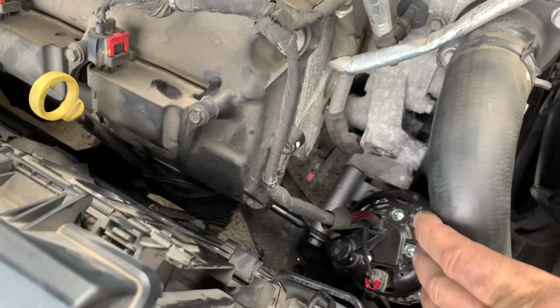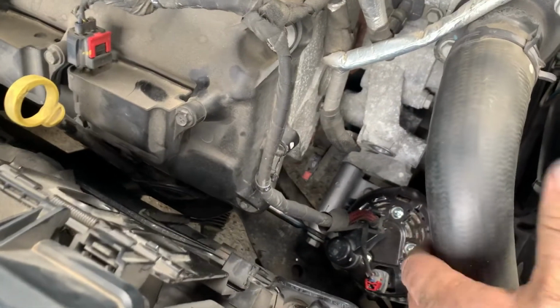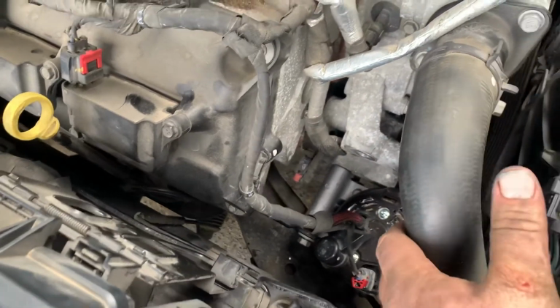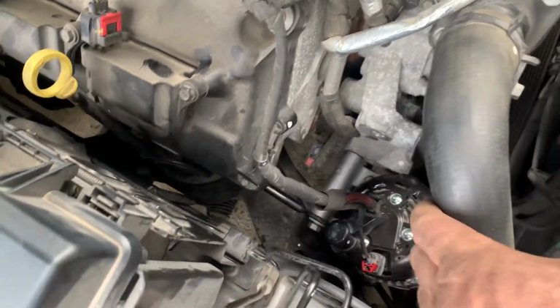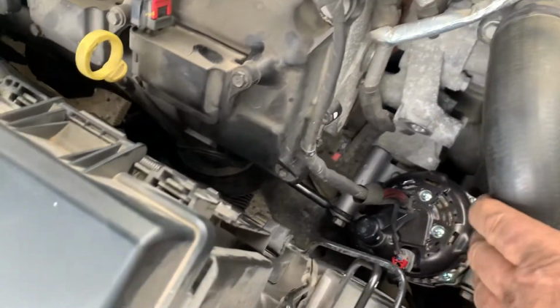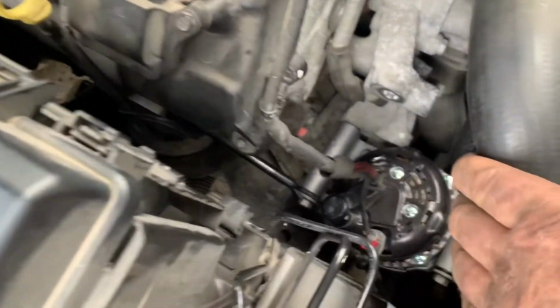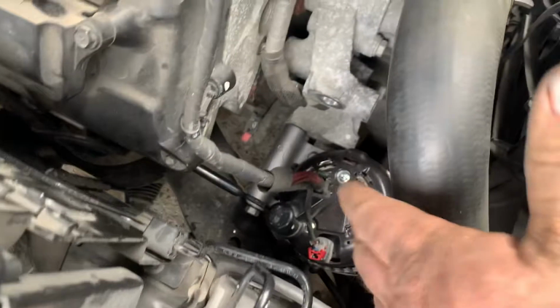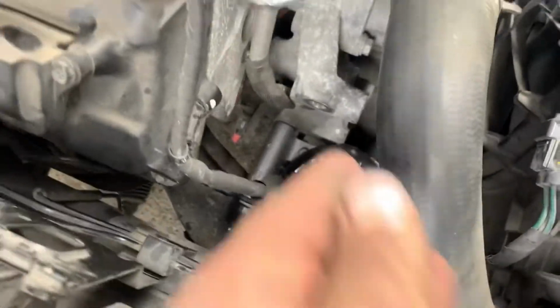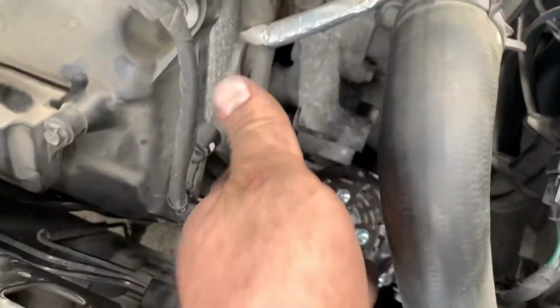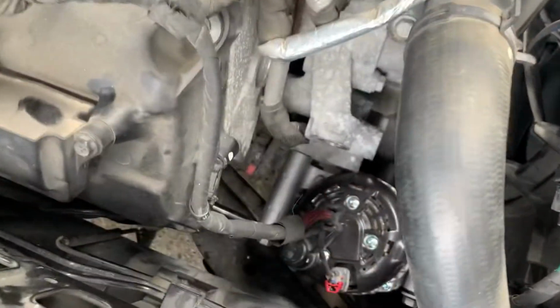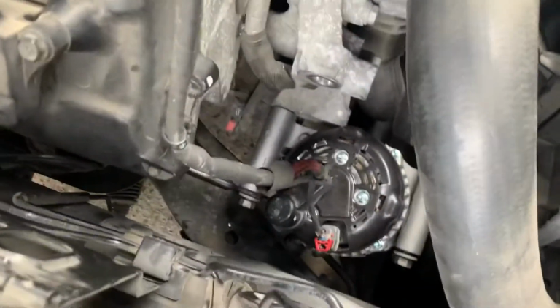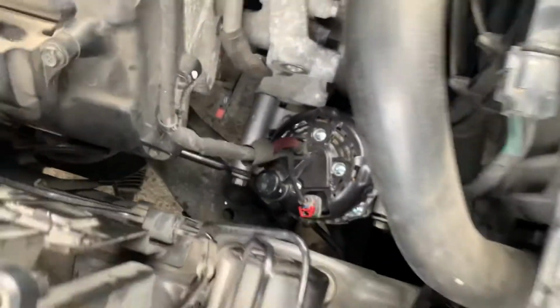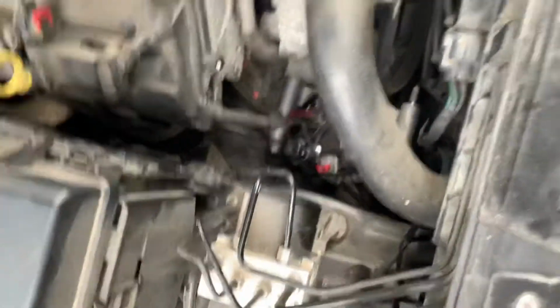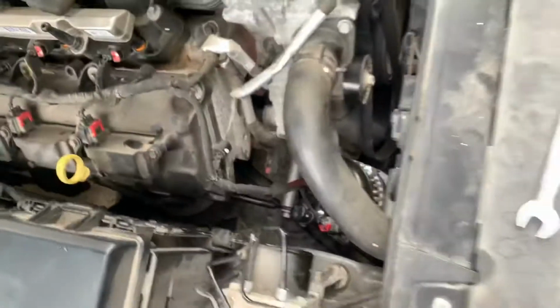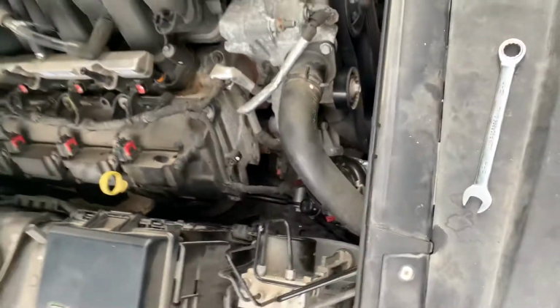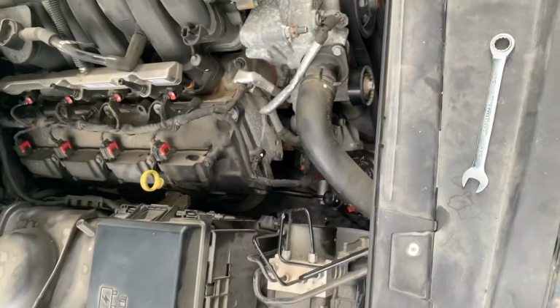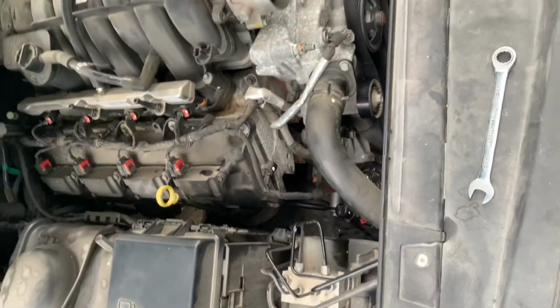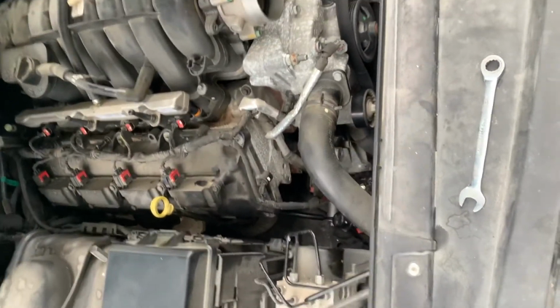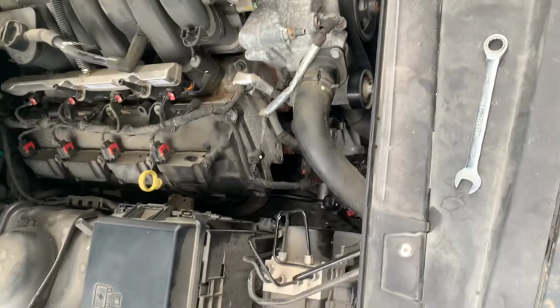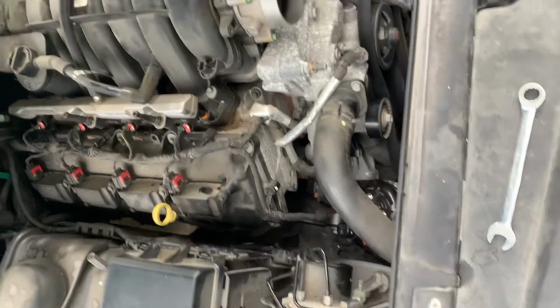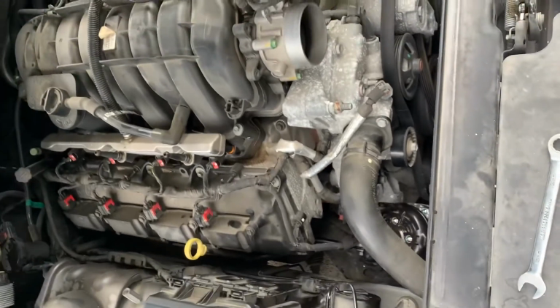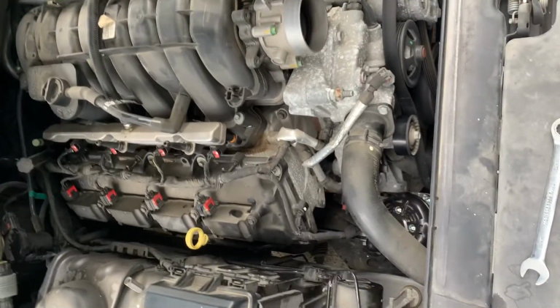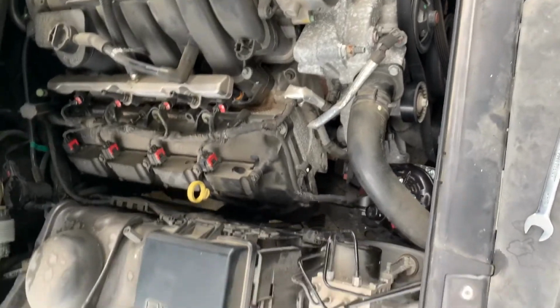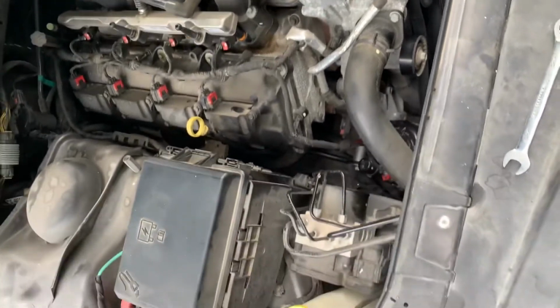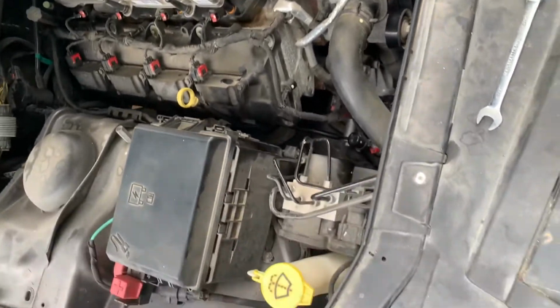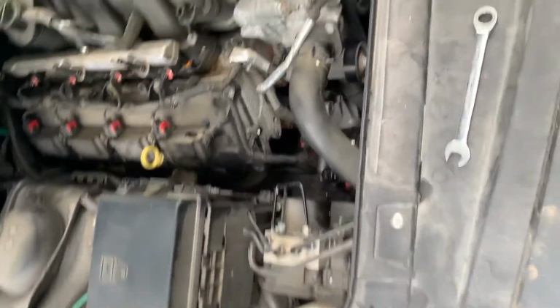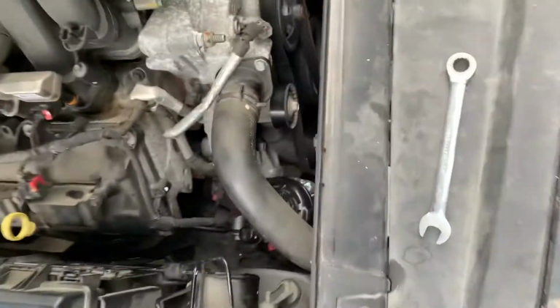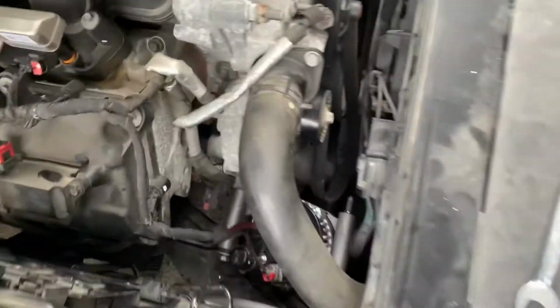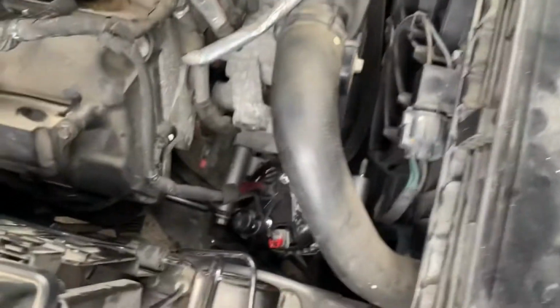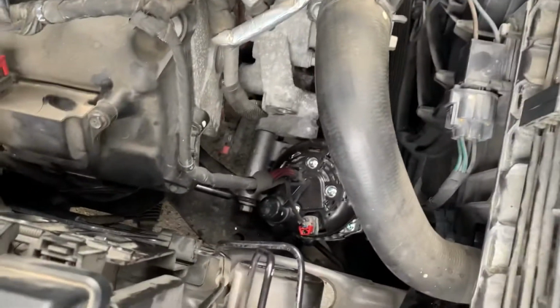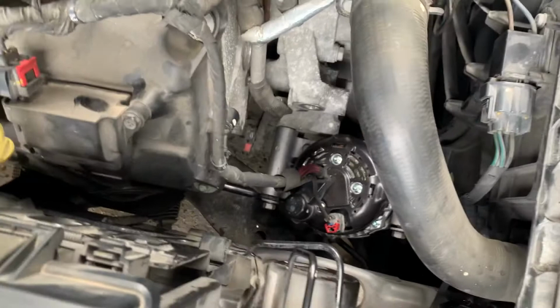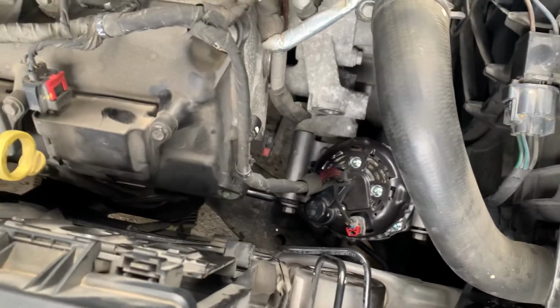With a little bit of pressure, pull this hose forward and the alternator will slide up through here. And that is how you remove the alternator on a 2014 Dodge Challenger R/T with the 5.7 Hemi.